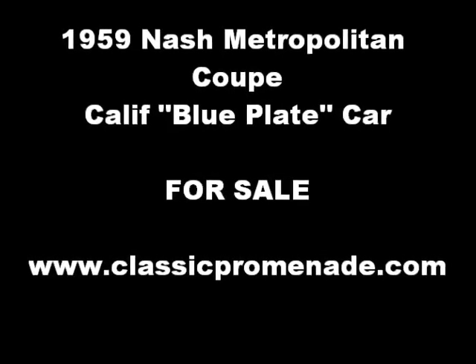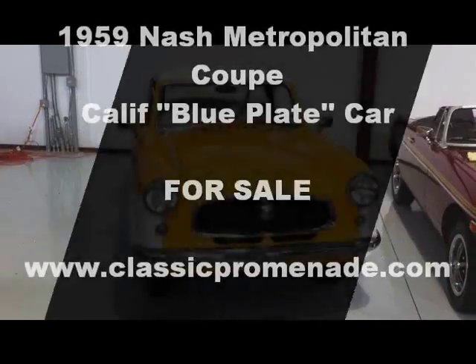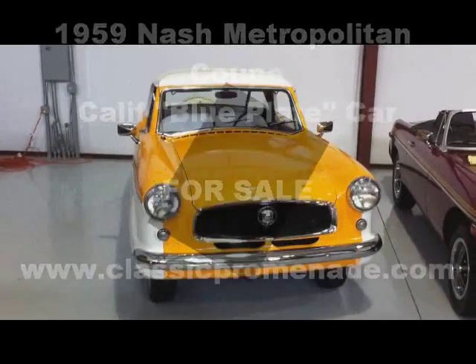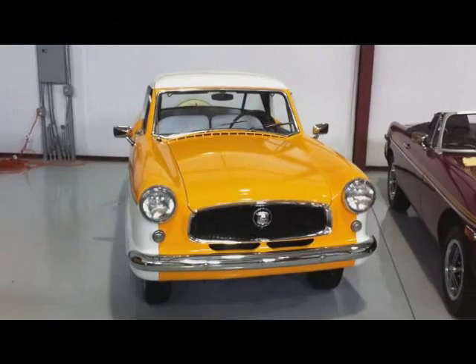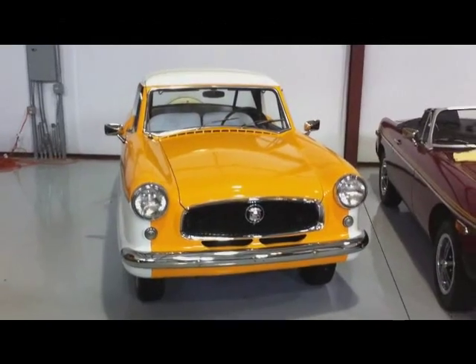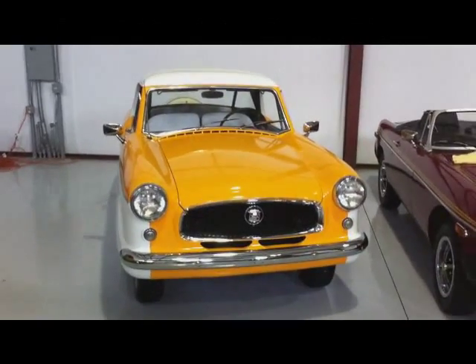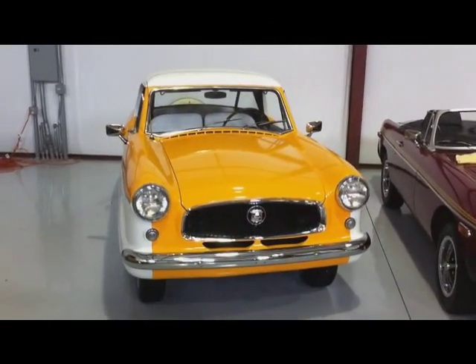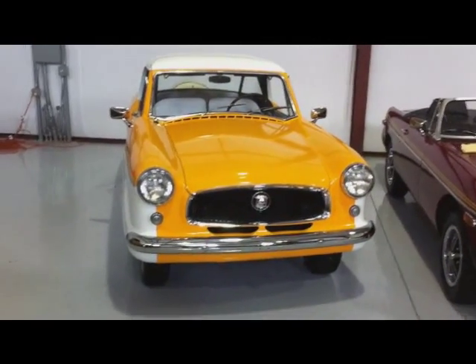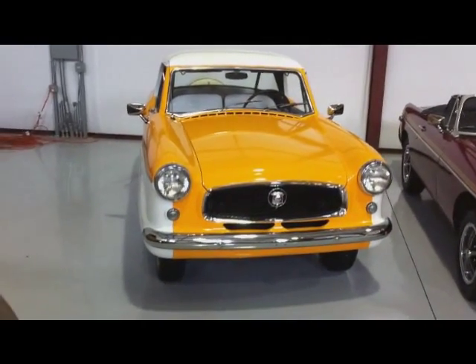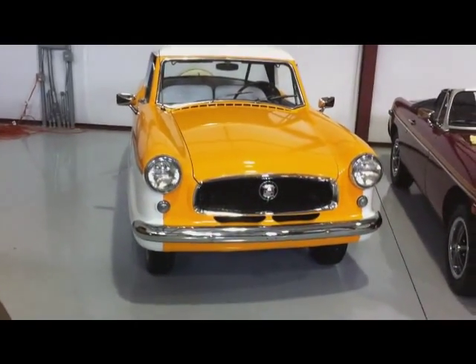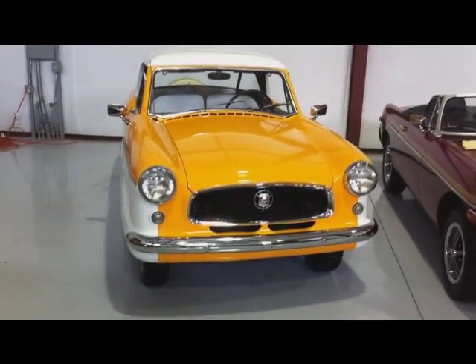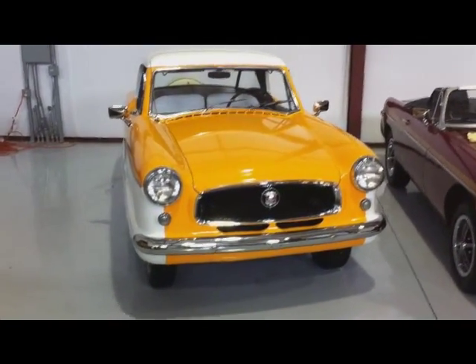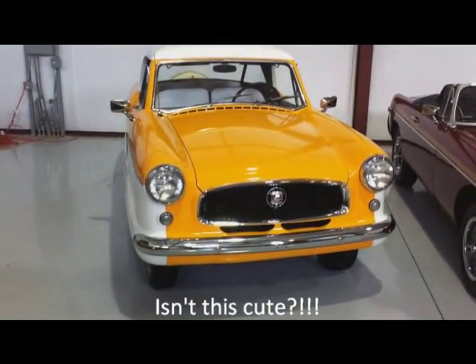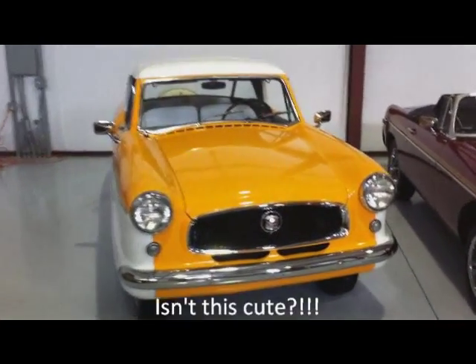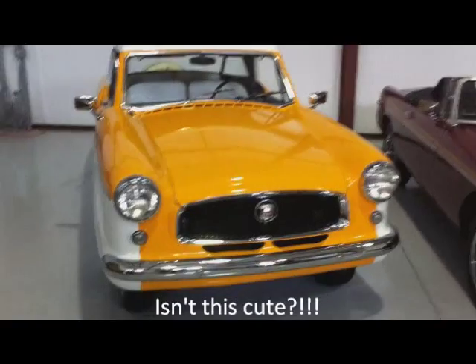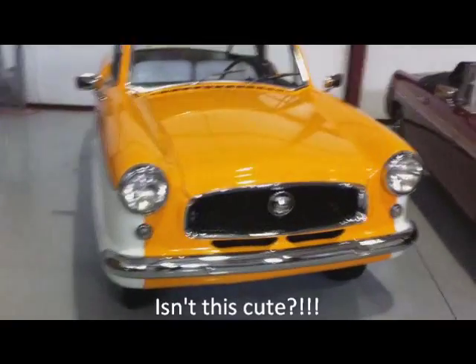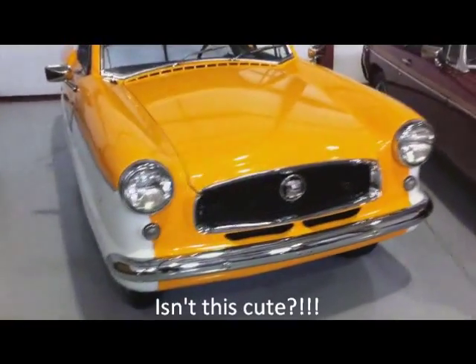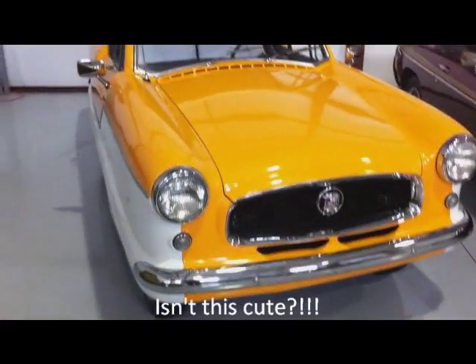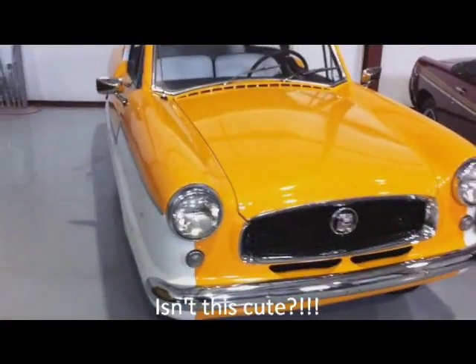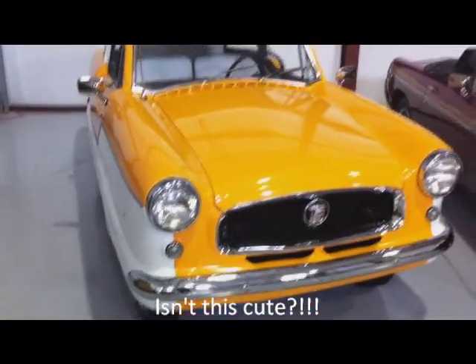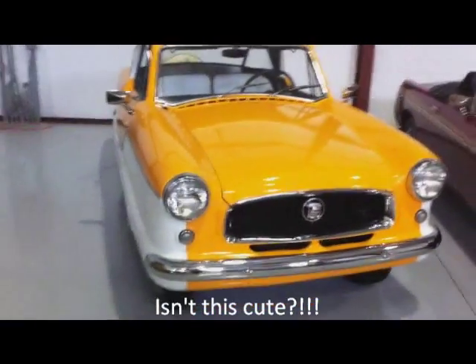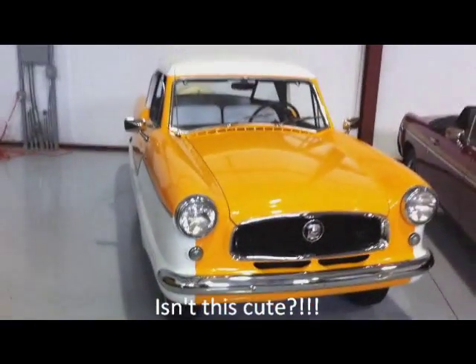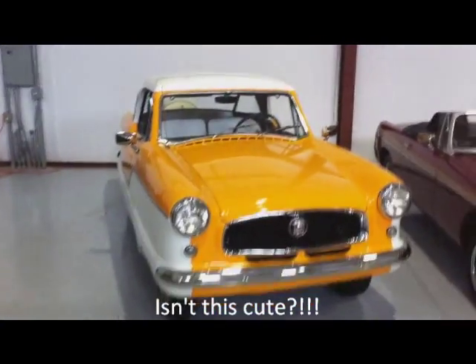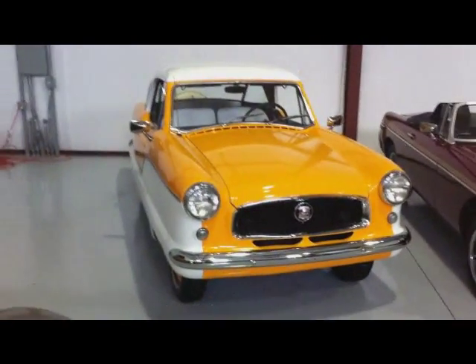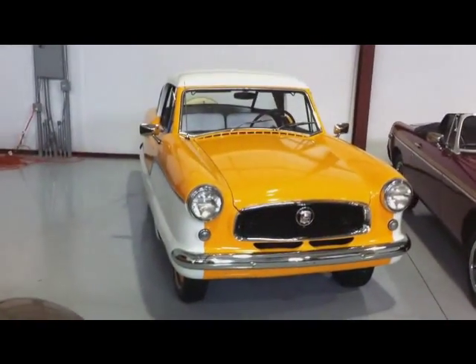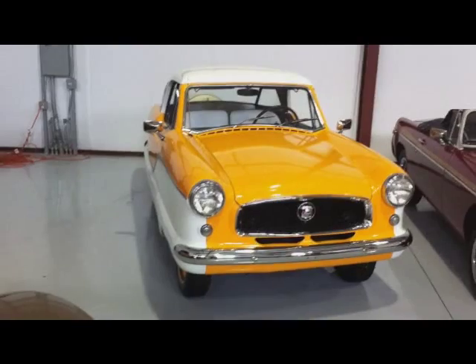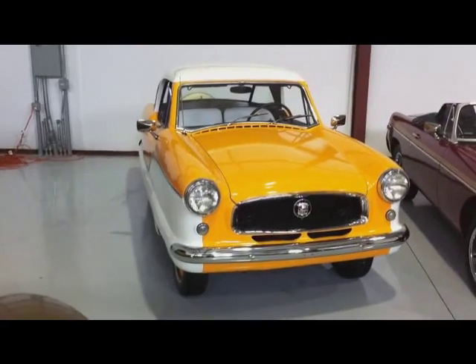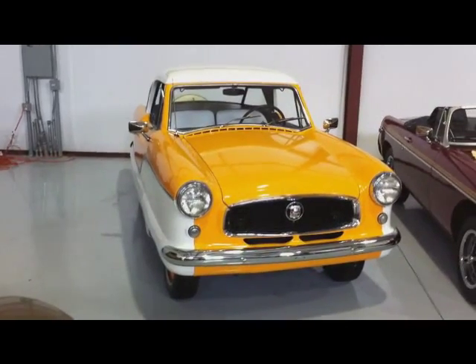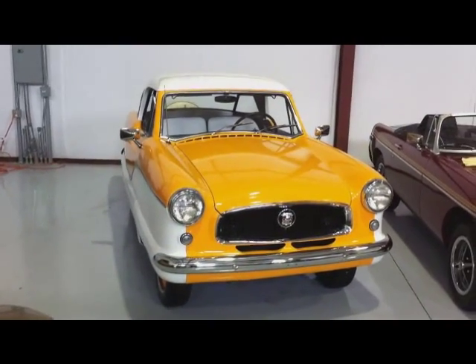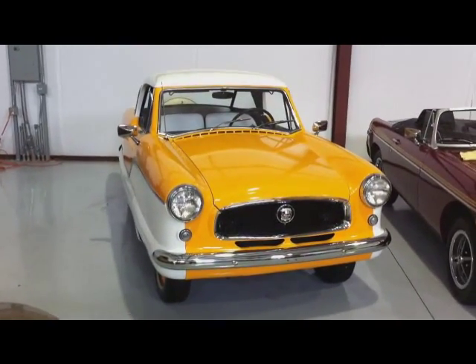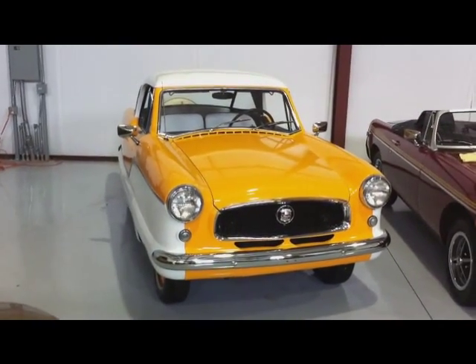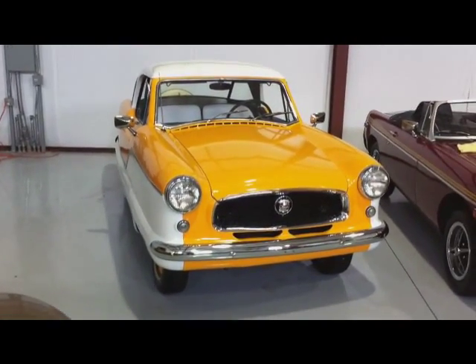Here we are looking at the 1959 Nash Metropolitan. Fully restored California car since new, with about 103,000 miles on it.